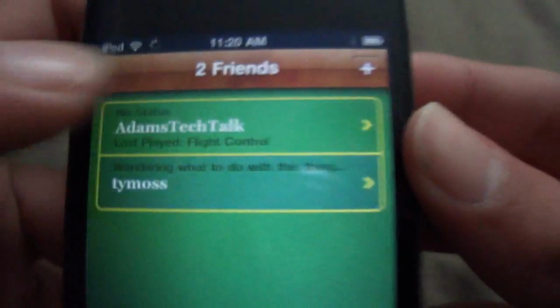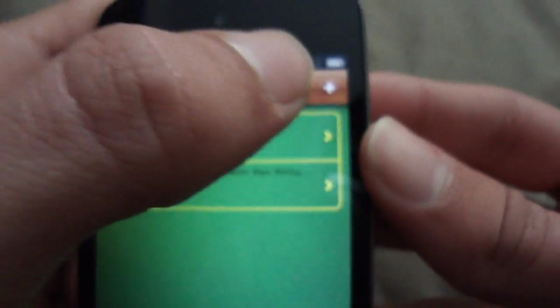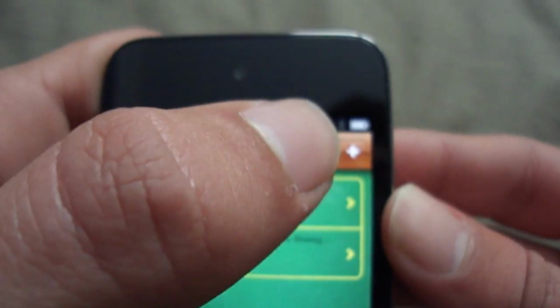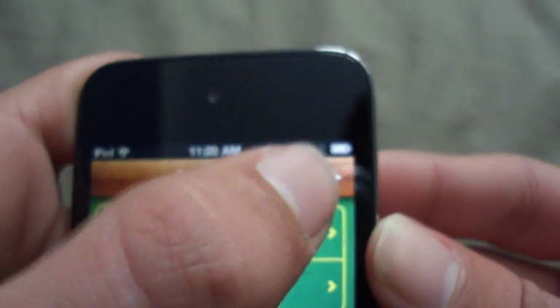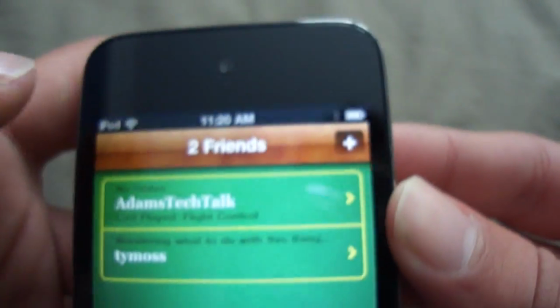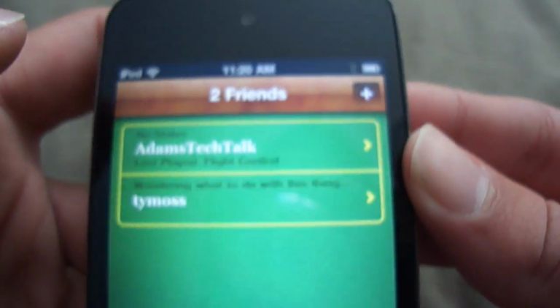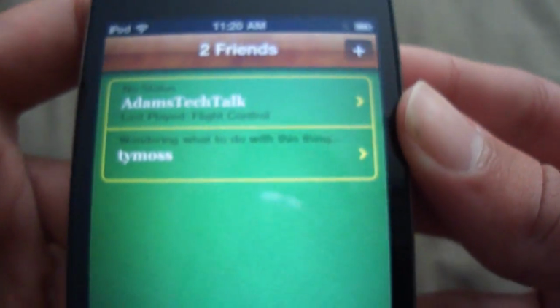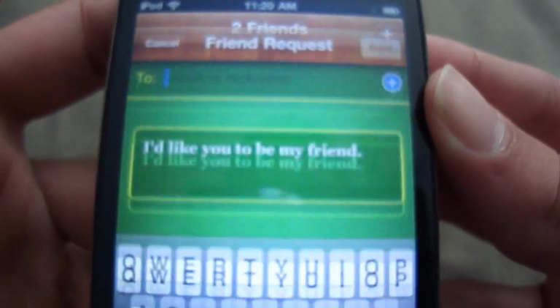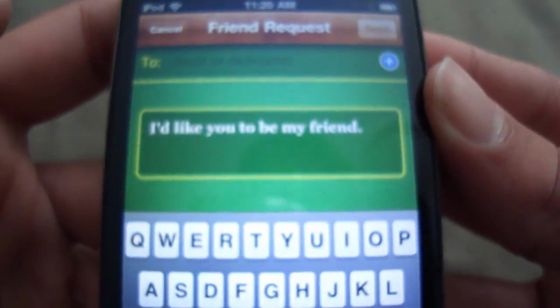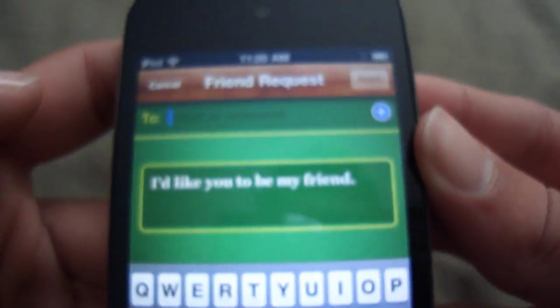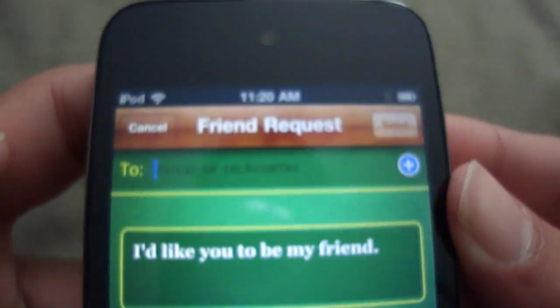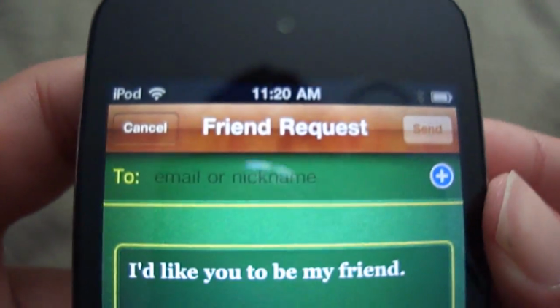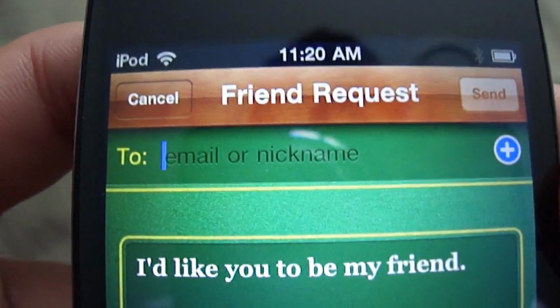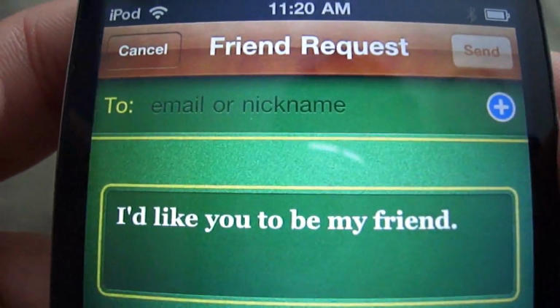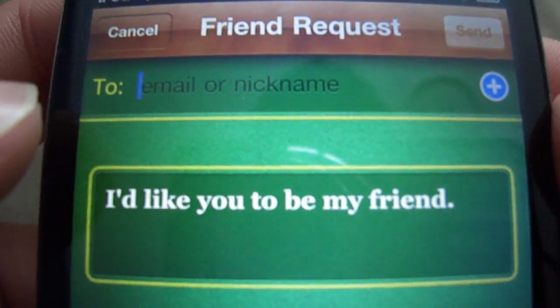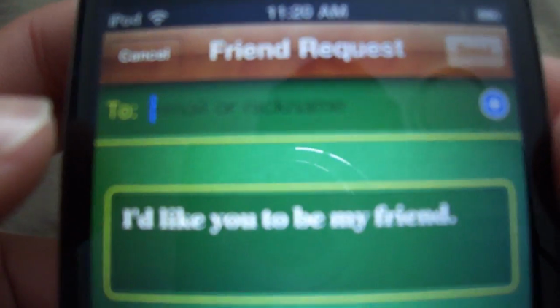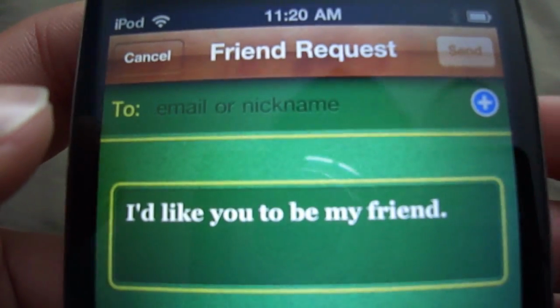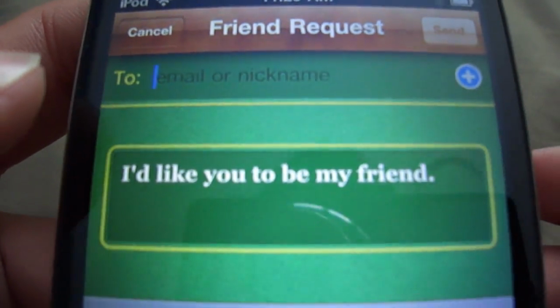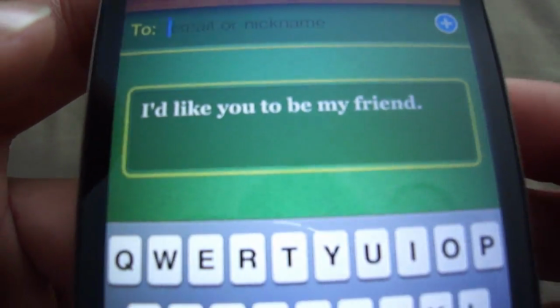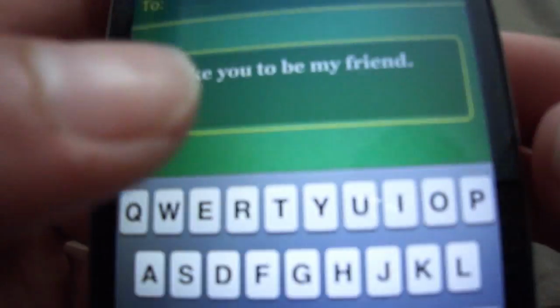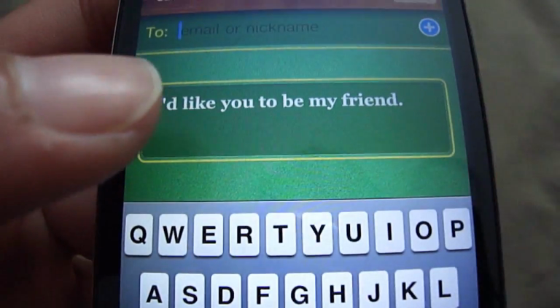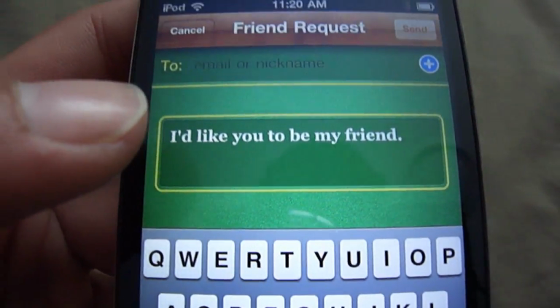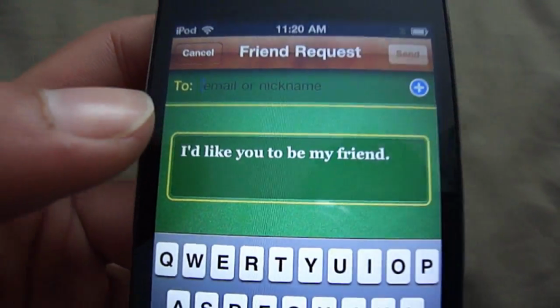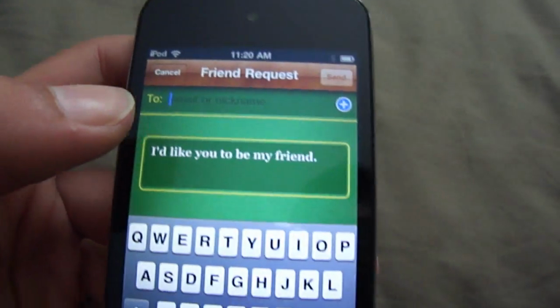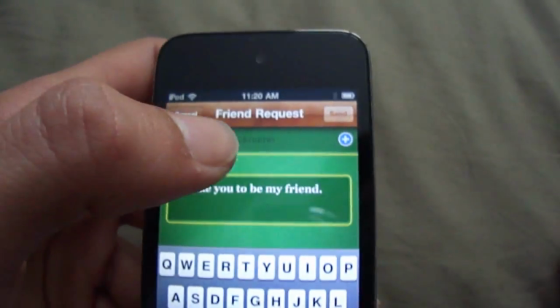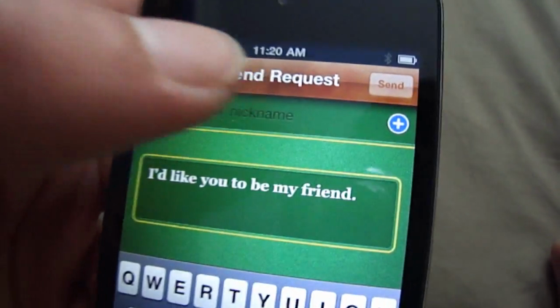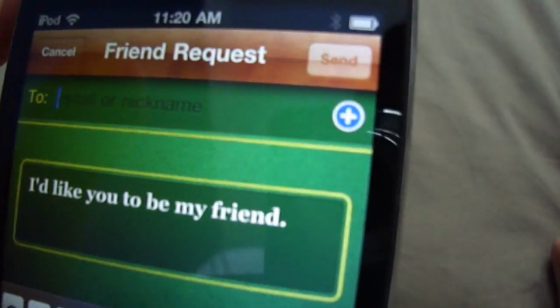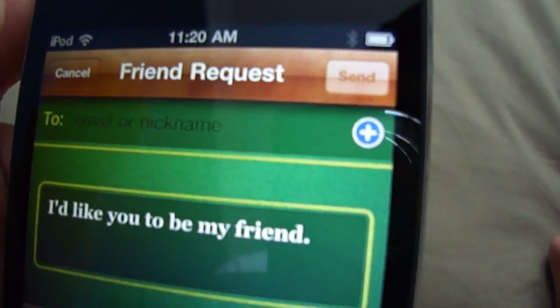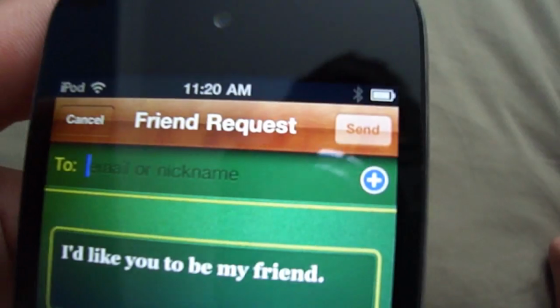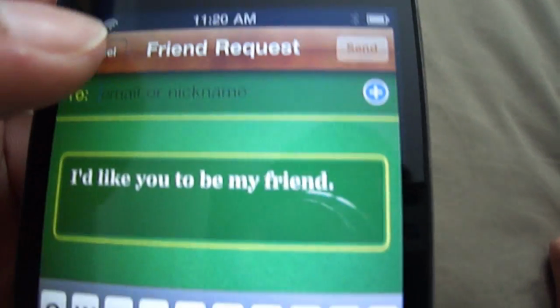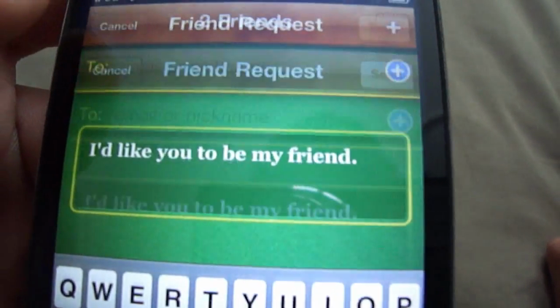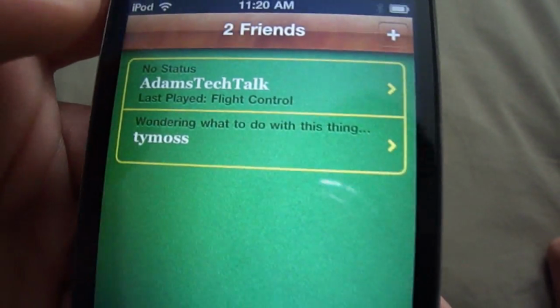You can also, by clicking the plus button here, add friends and send requests. You send an email or nickname, a message, and you just click send up there. Just going to cancel that.